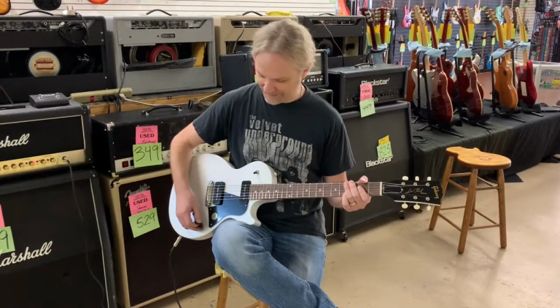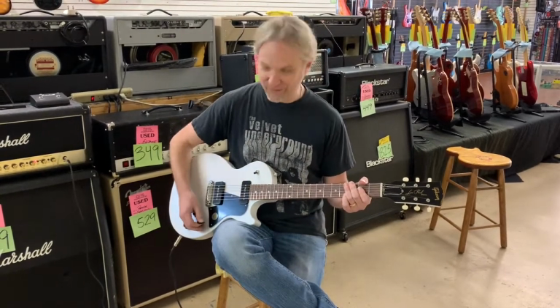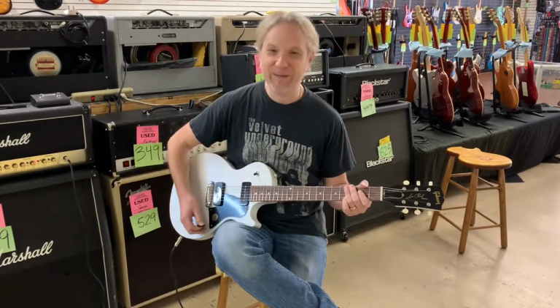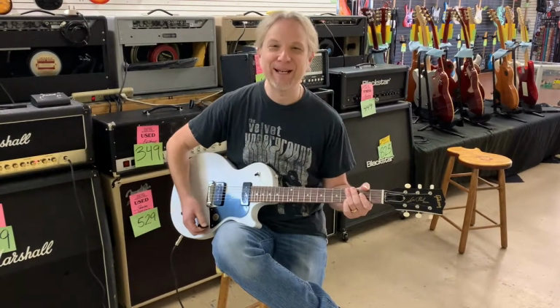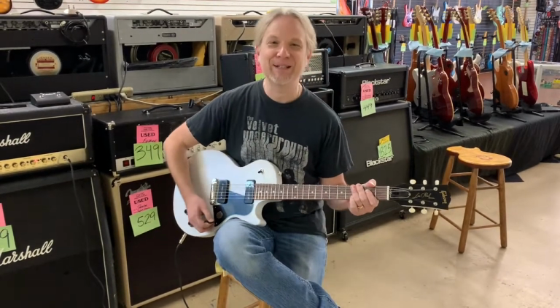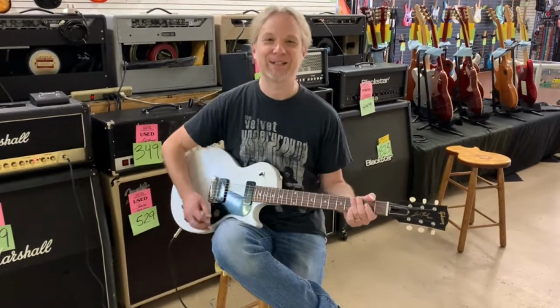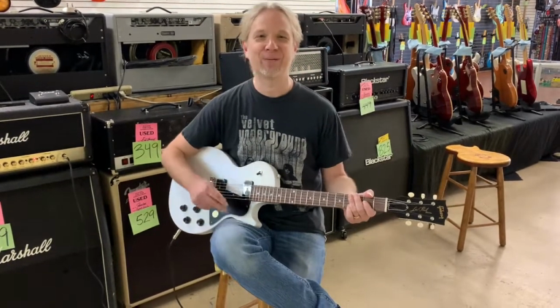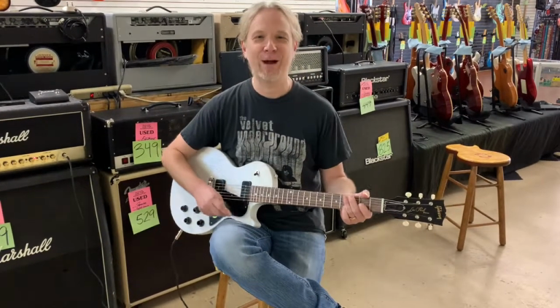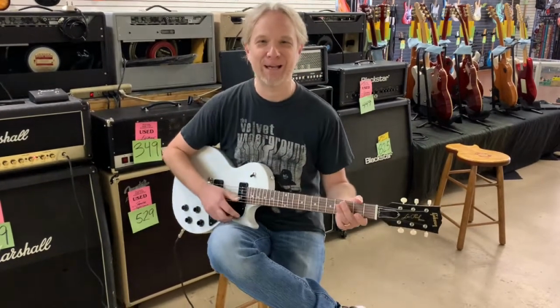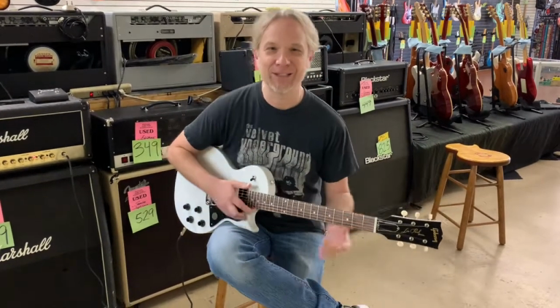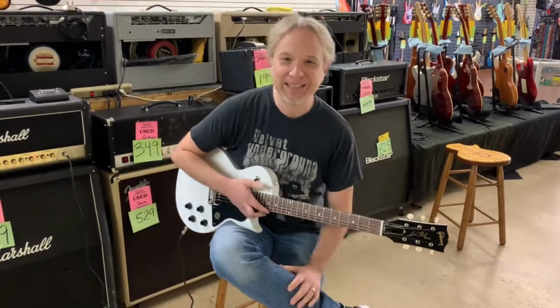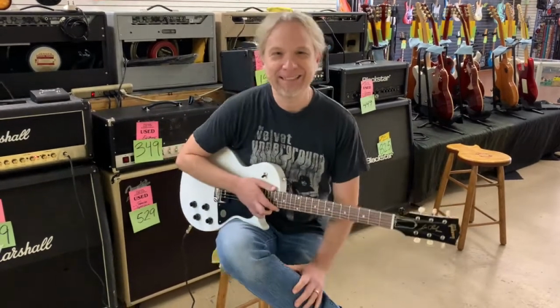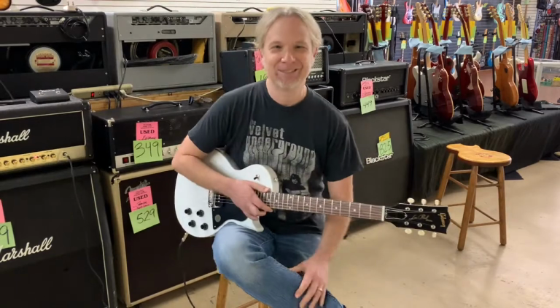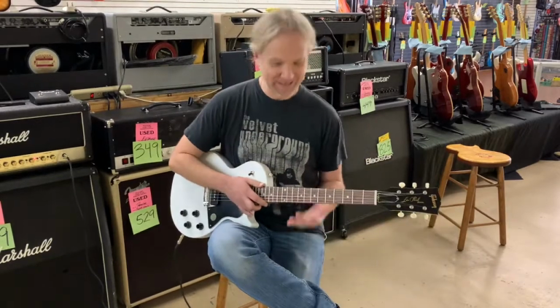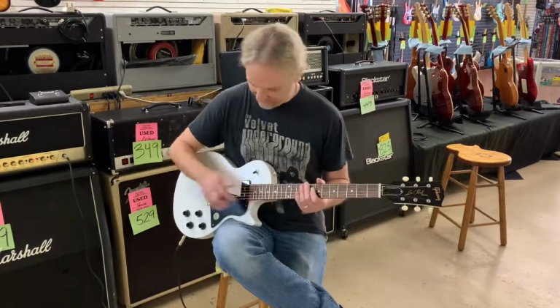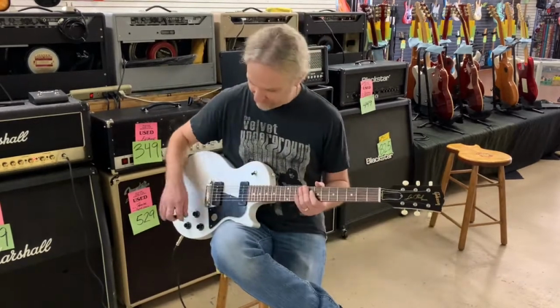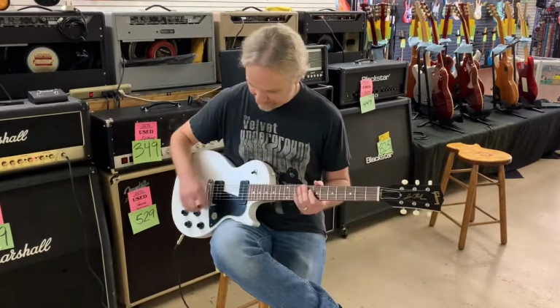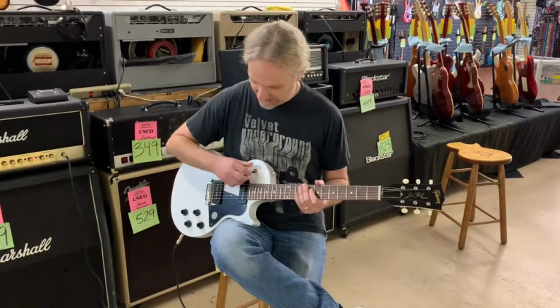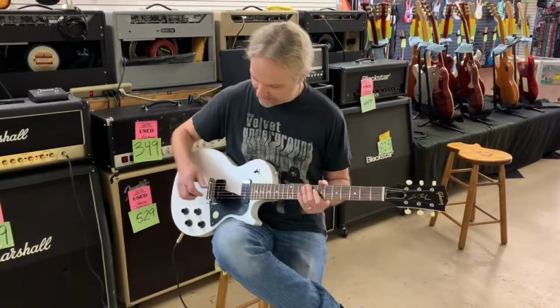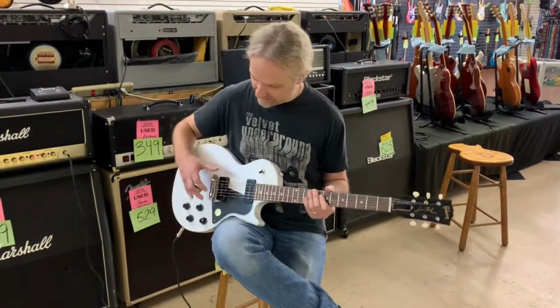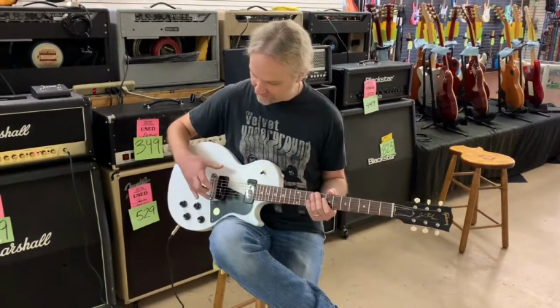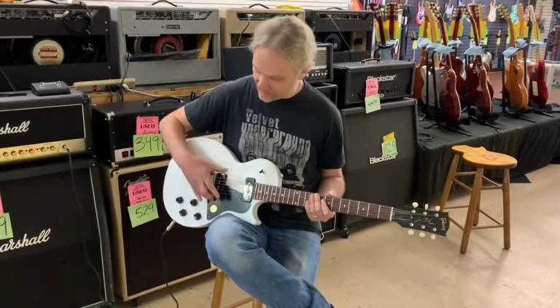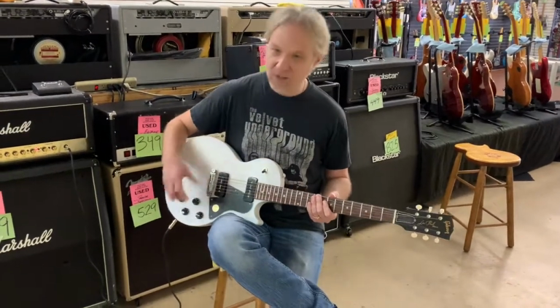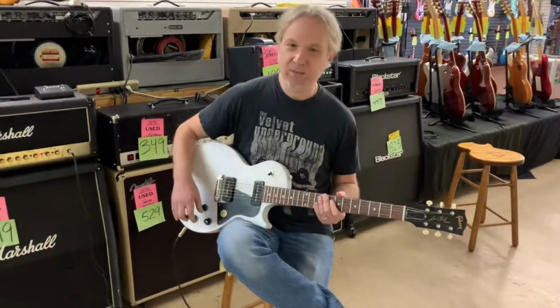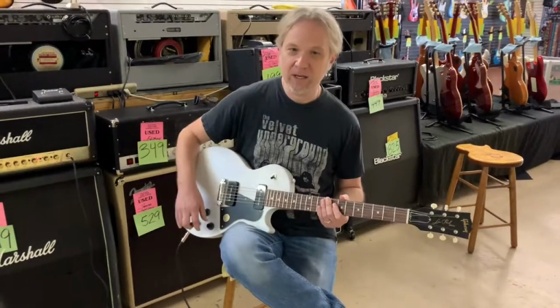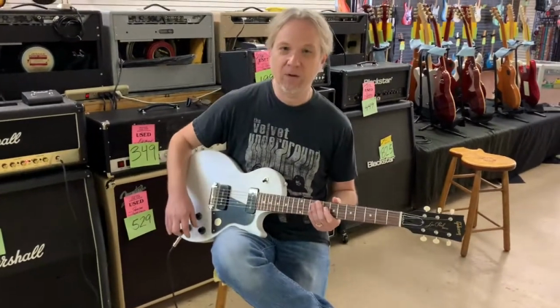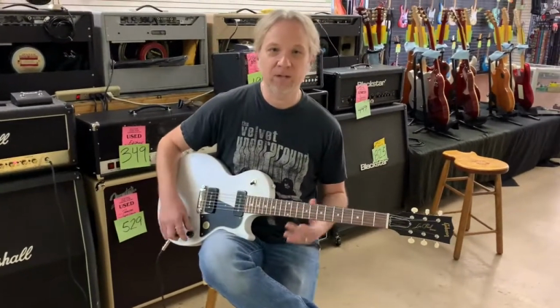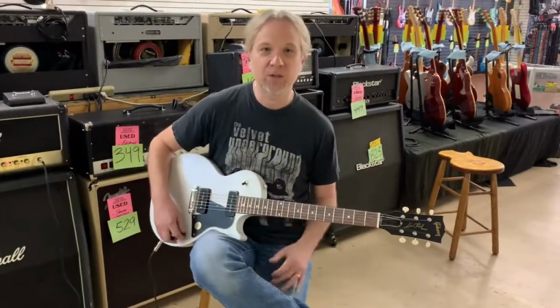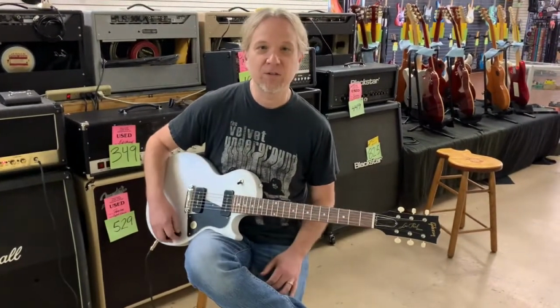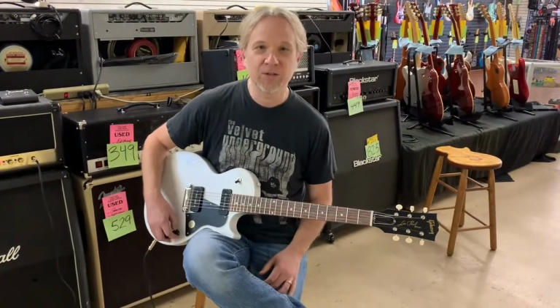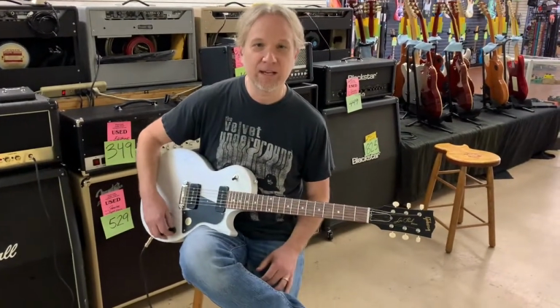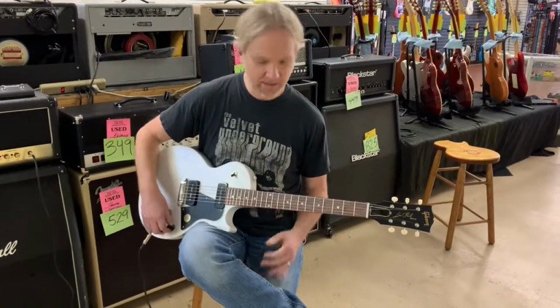Listen to those P90s — they growl at you, right? So that's the bridge position pickup. I'm going to switch it over to the neck here.